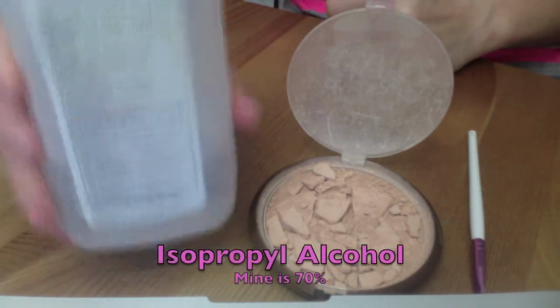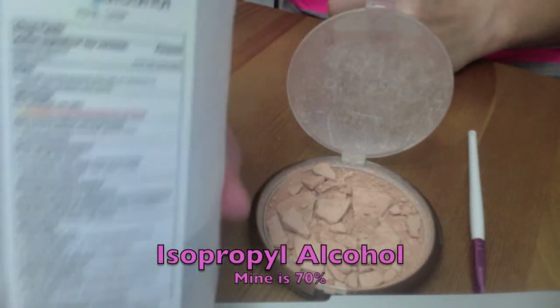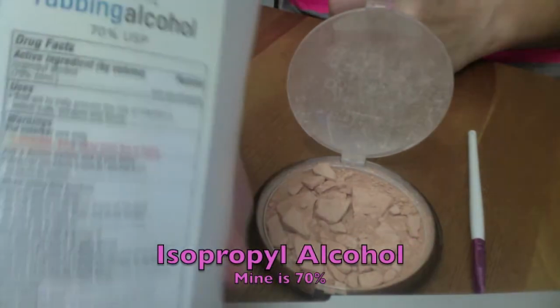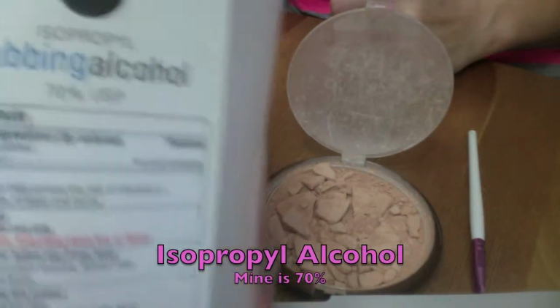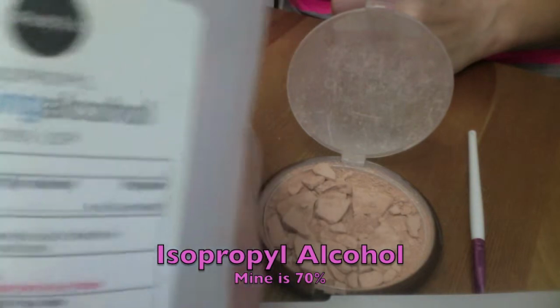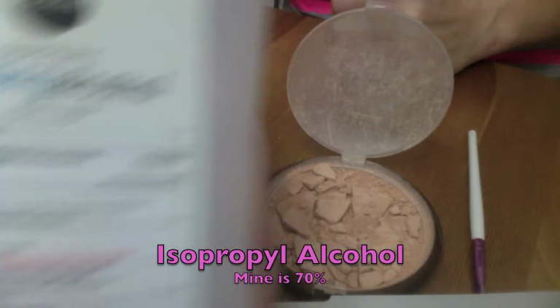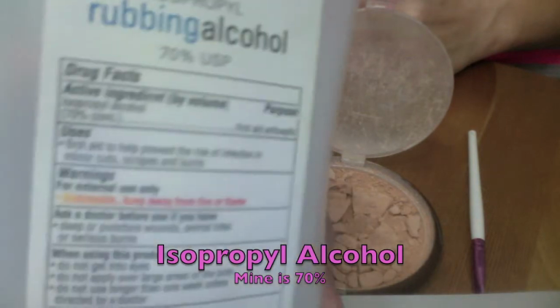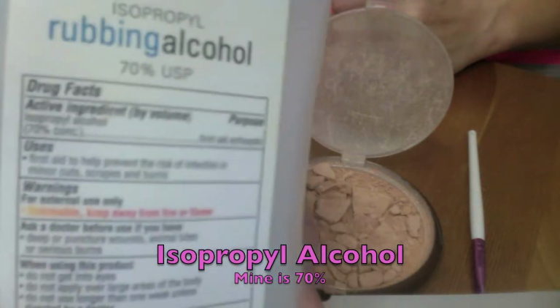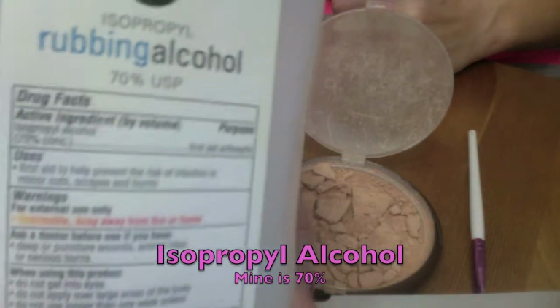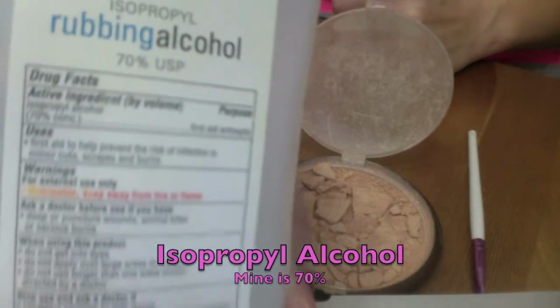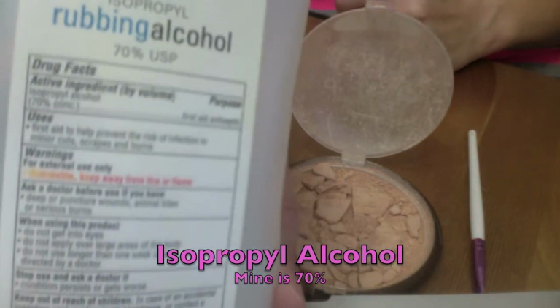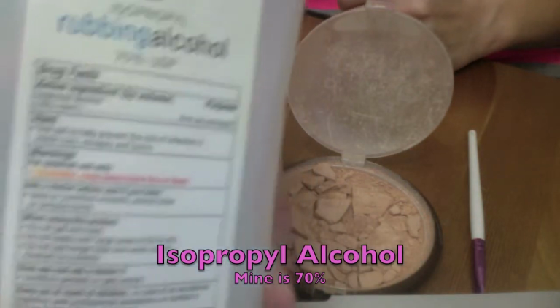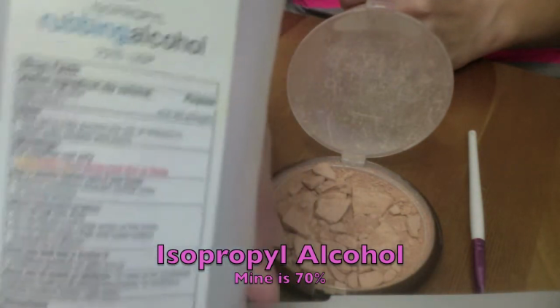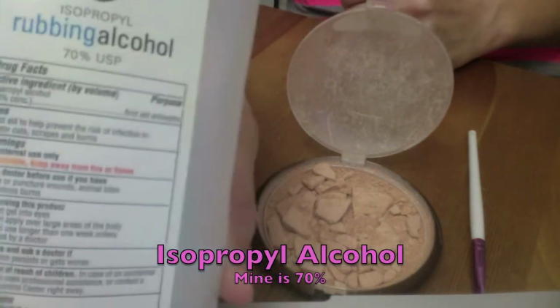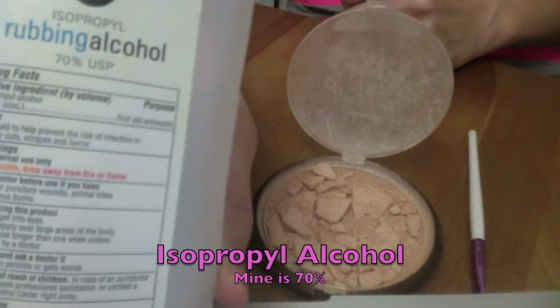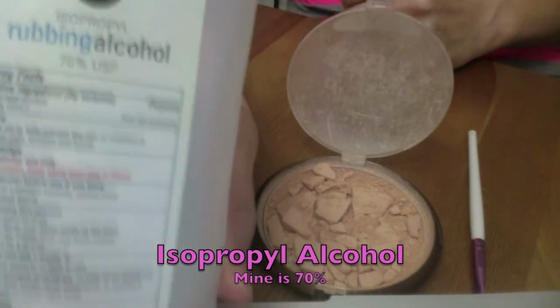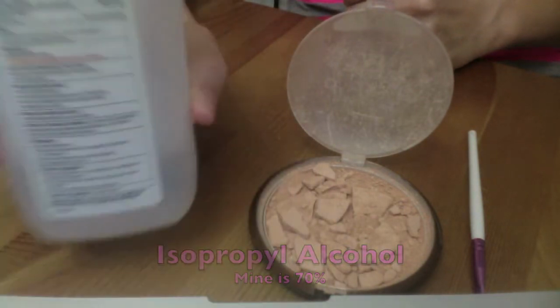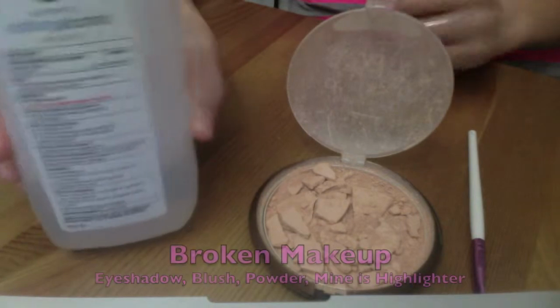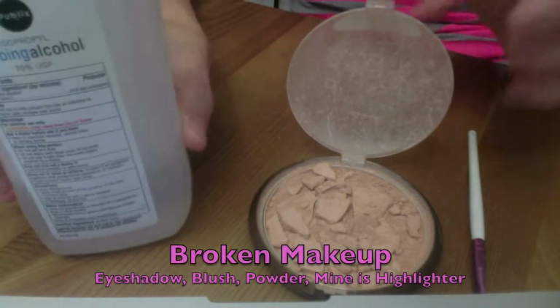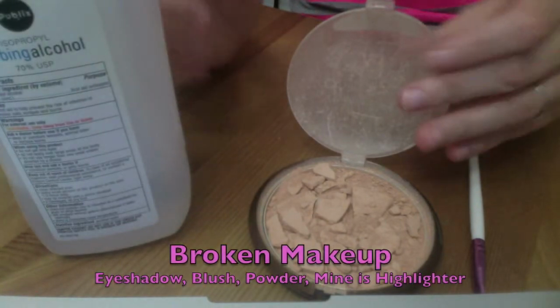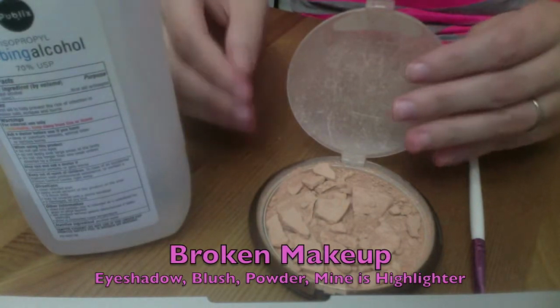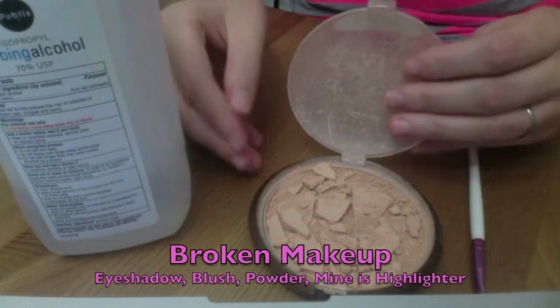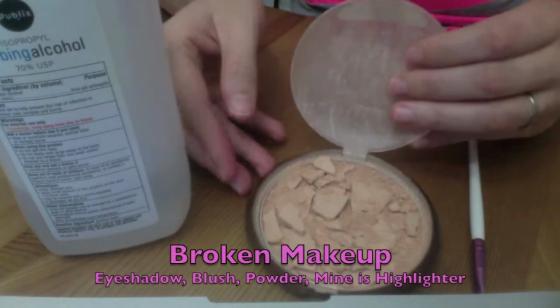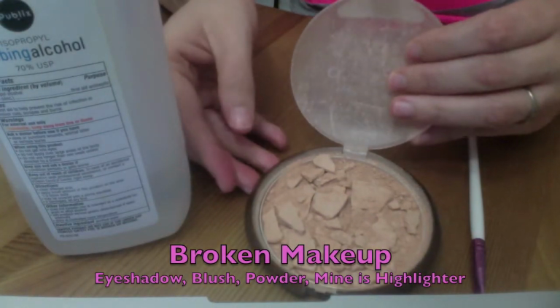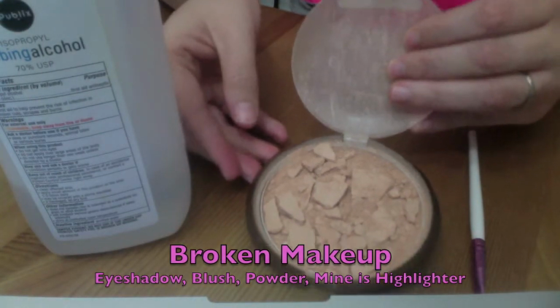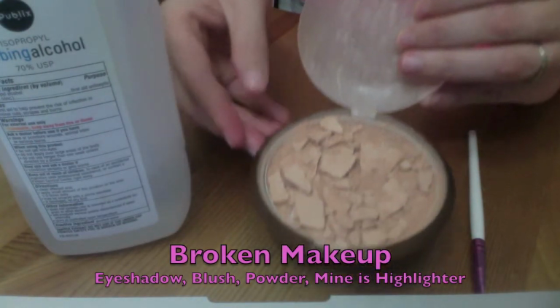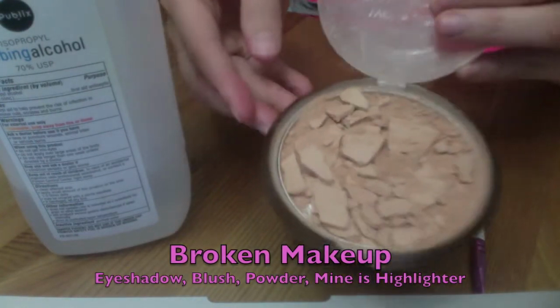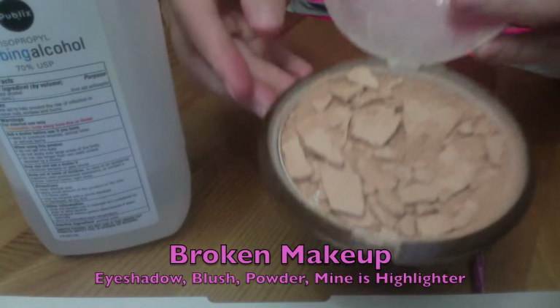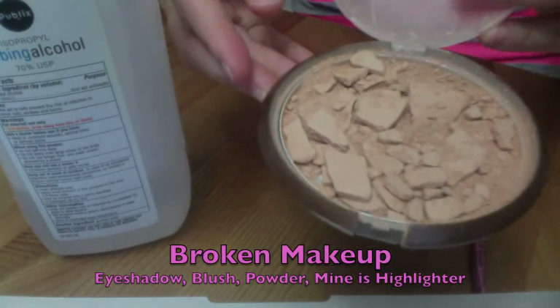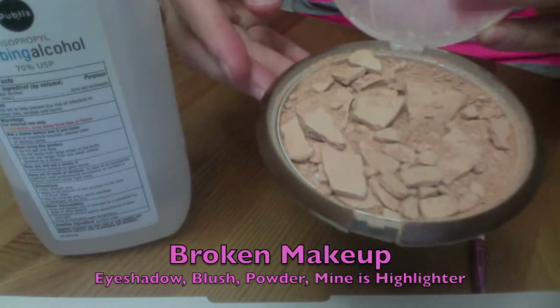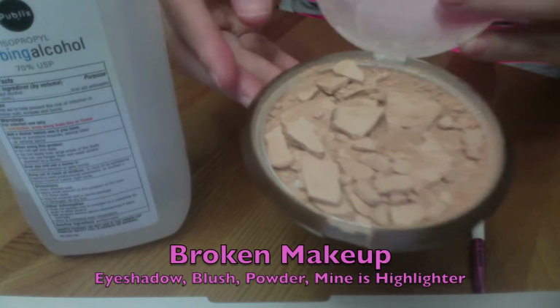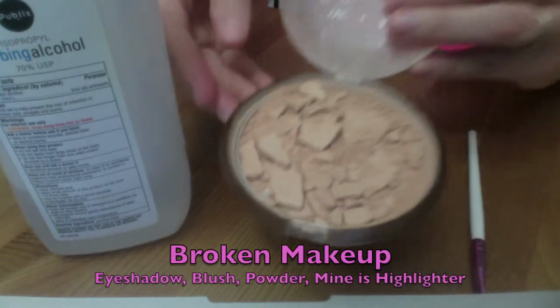You're going to need some alcohol. Mine is 70% — I'm not sure if that makes a difference or not, but whatever you have on hand. Of course, the broken makeup, whether it's eyeshadow, blush, powder — I'm using a highlighter that broke.